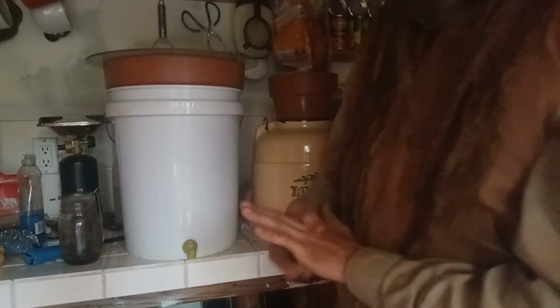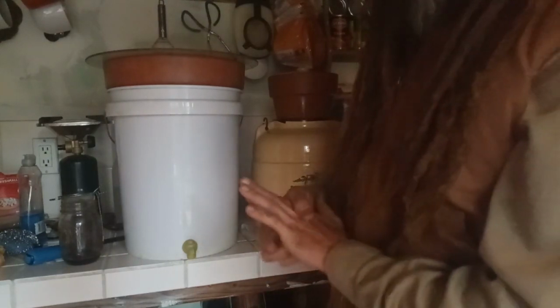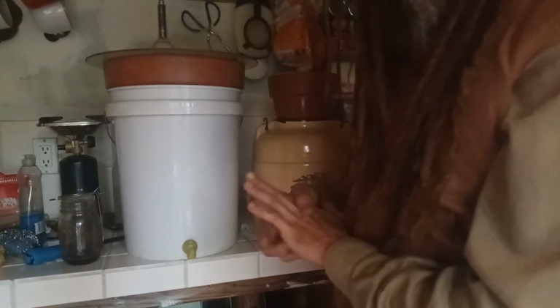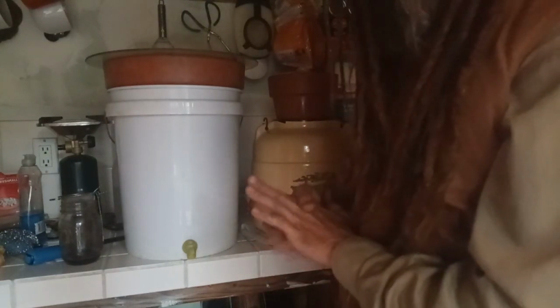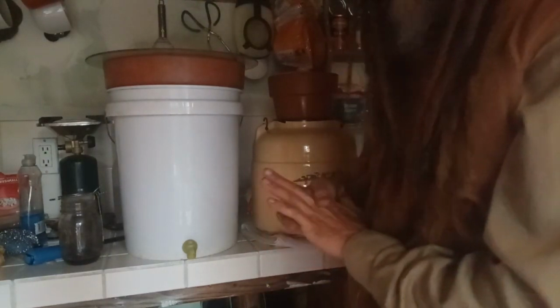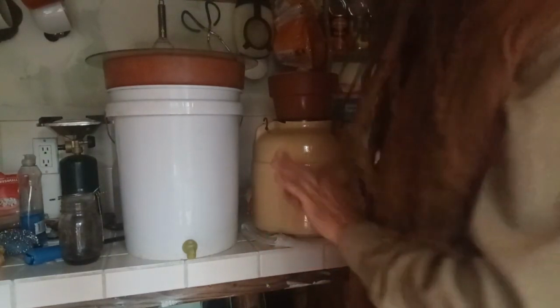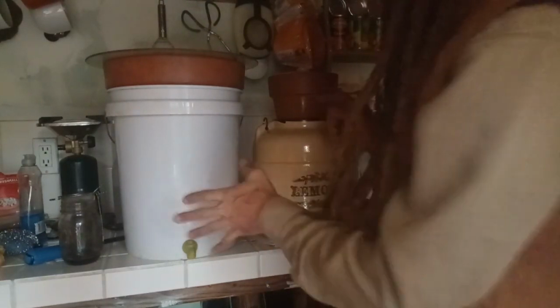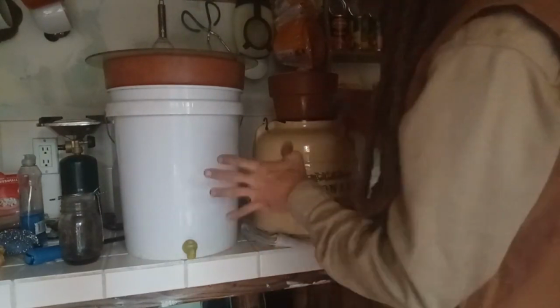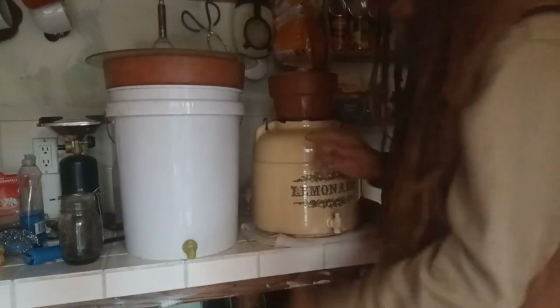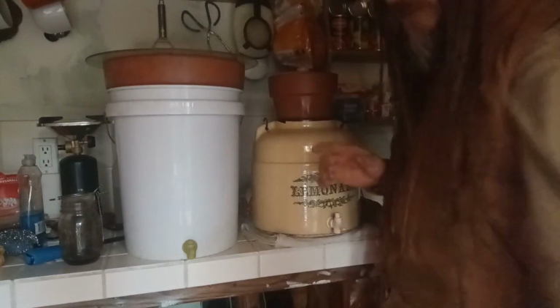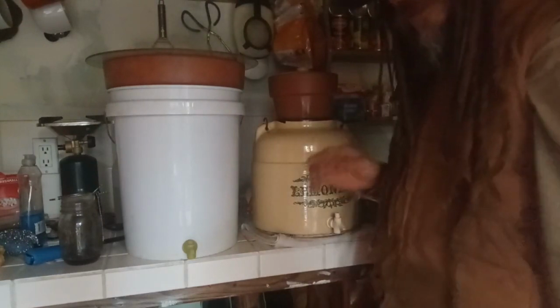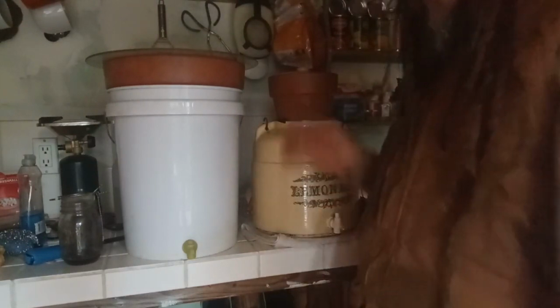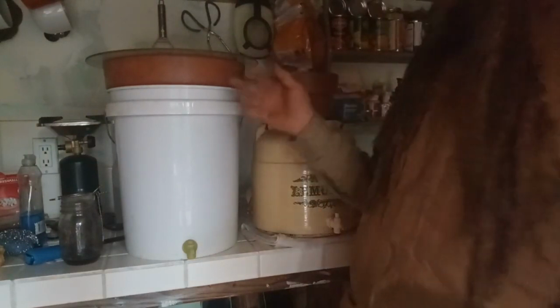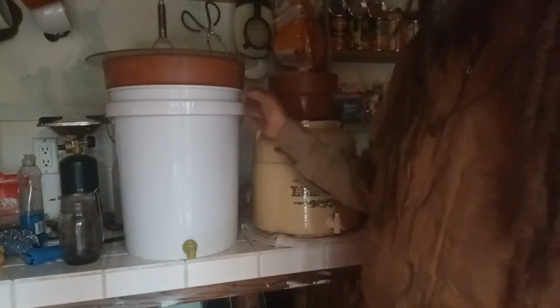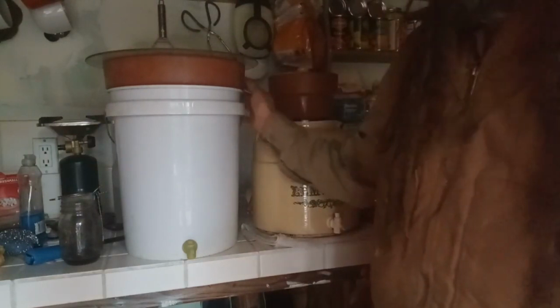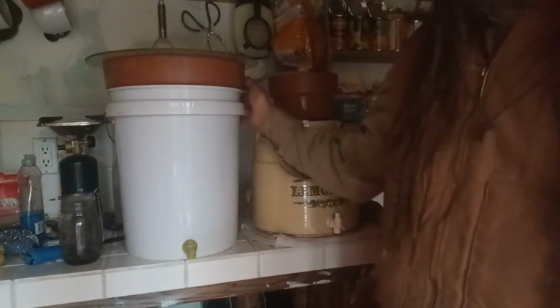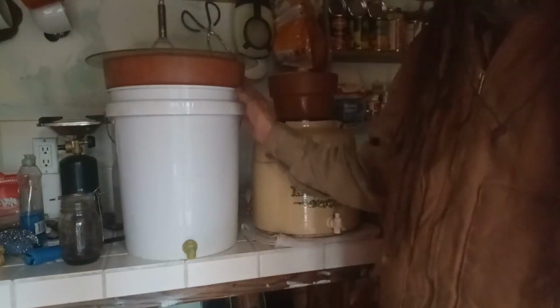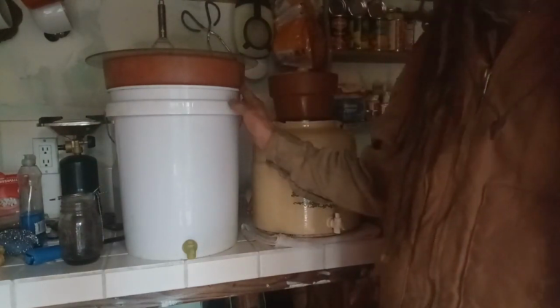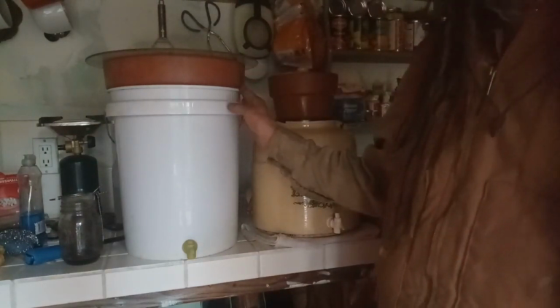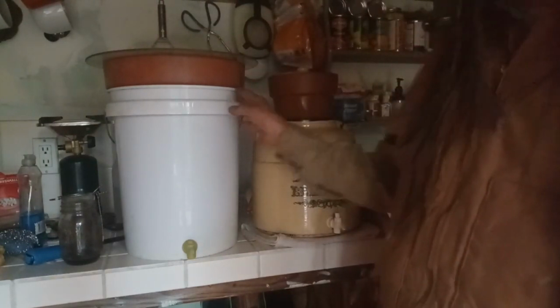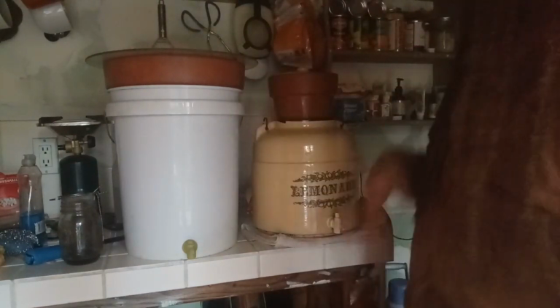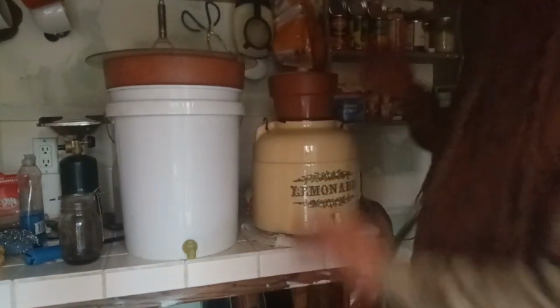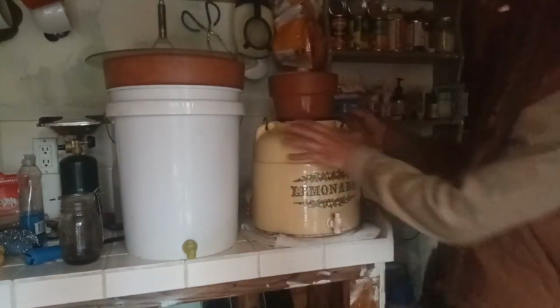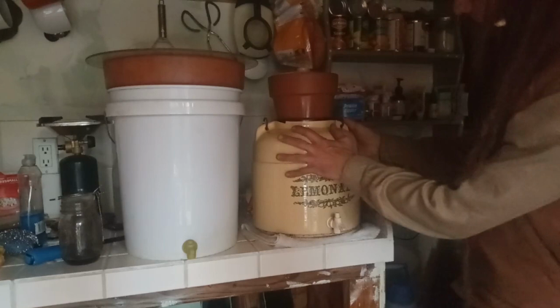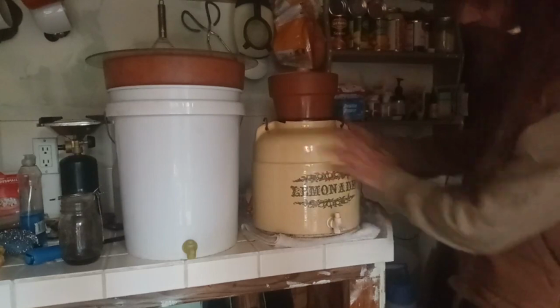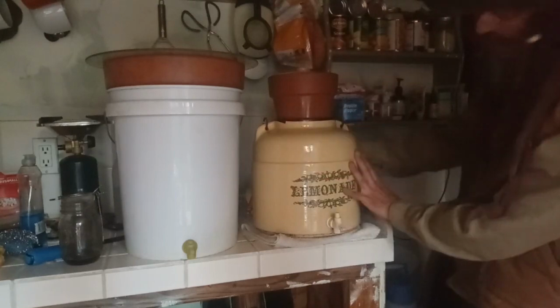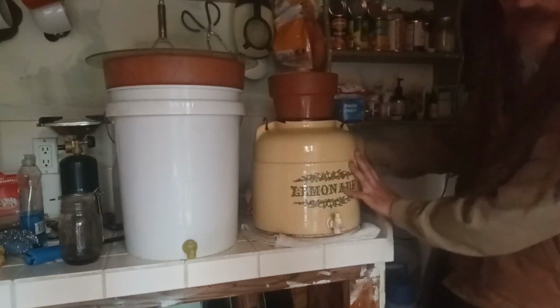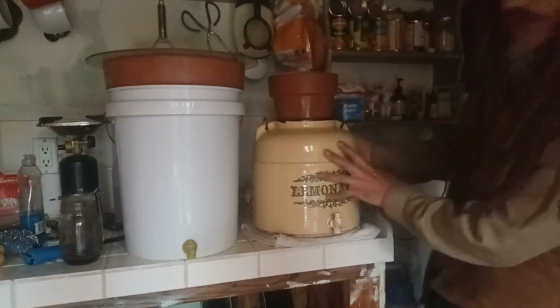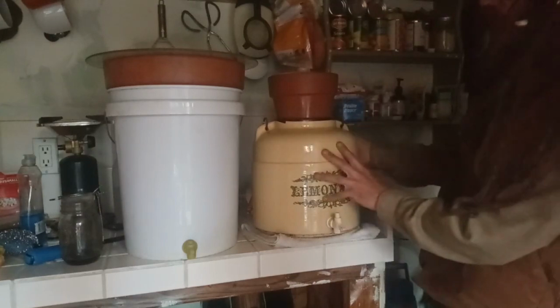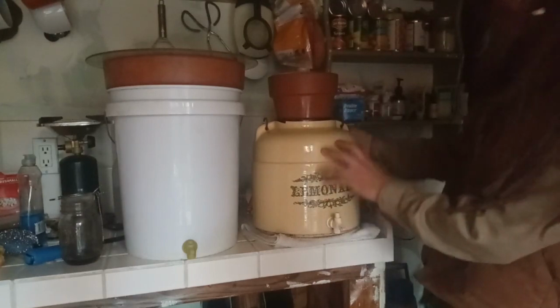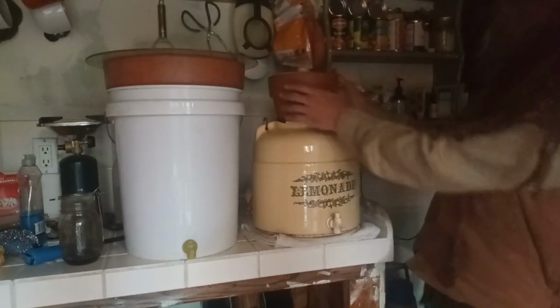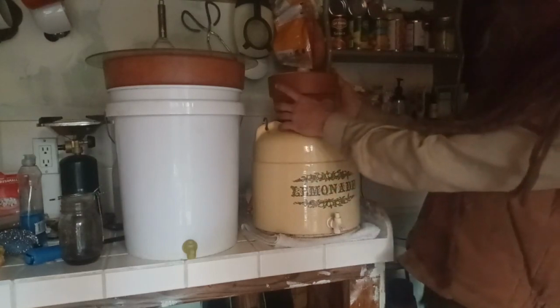Check the links in the description — there are links to the CDC website and also the site where I got this information on how to build these water filters. It'll give you the specifics on how well these filters work.